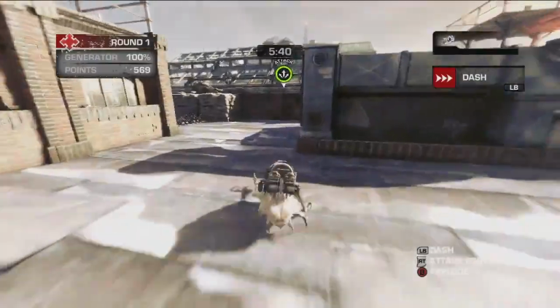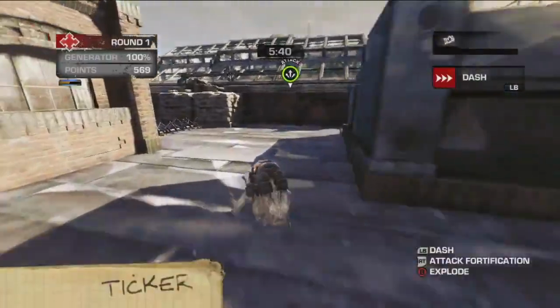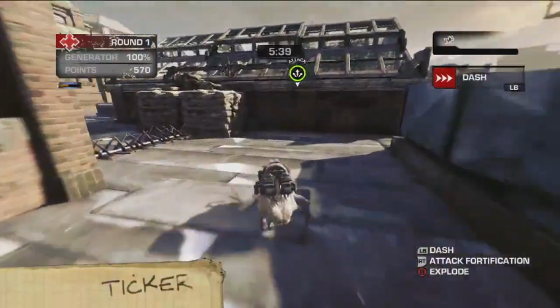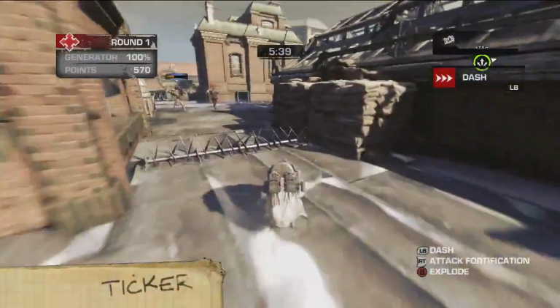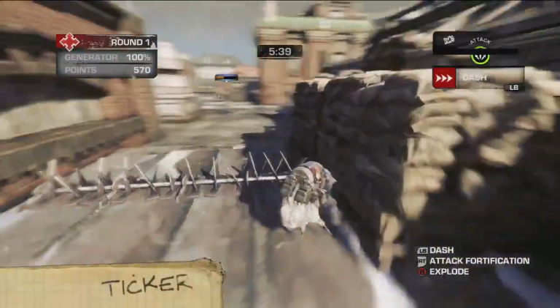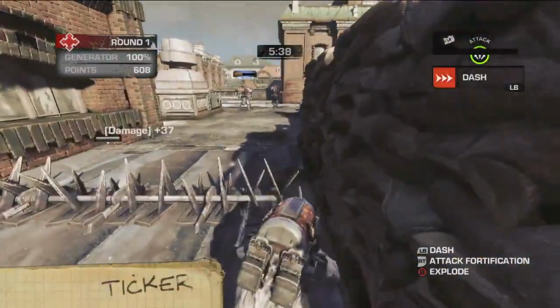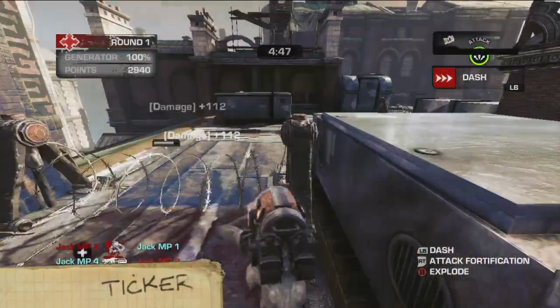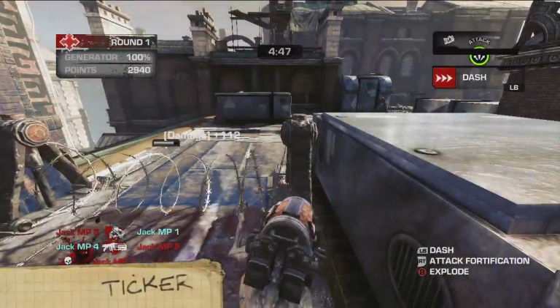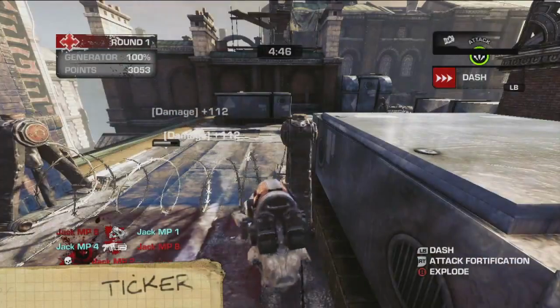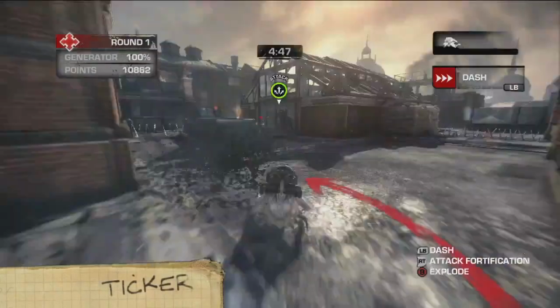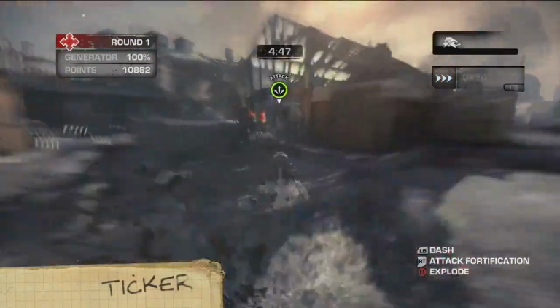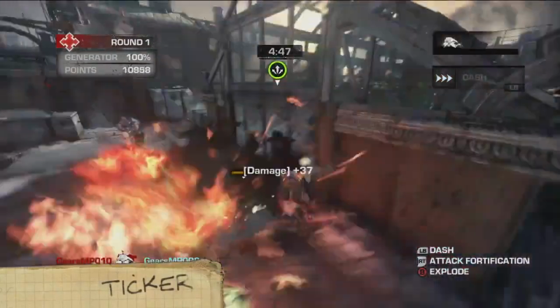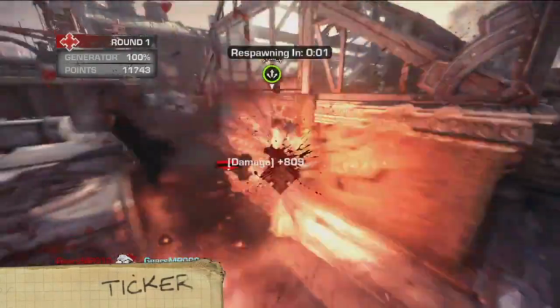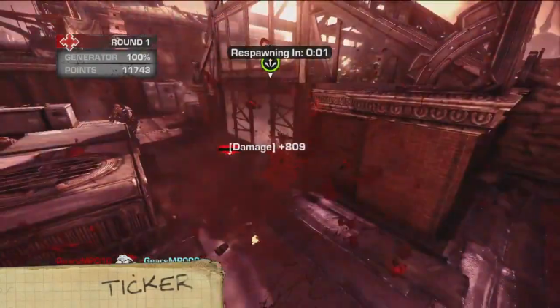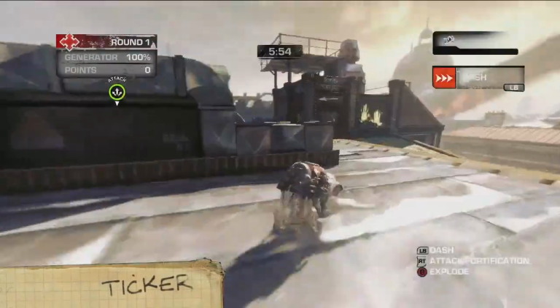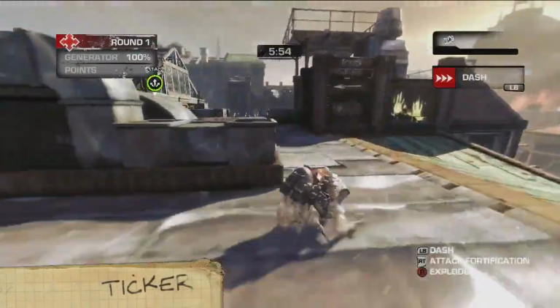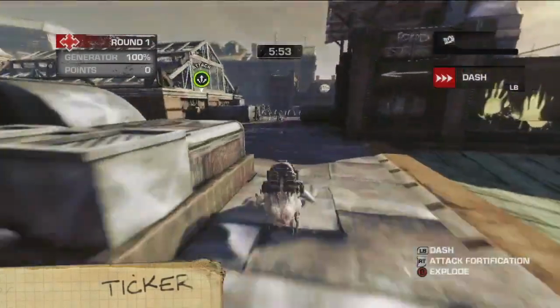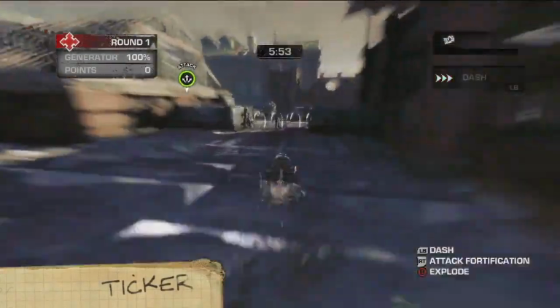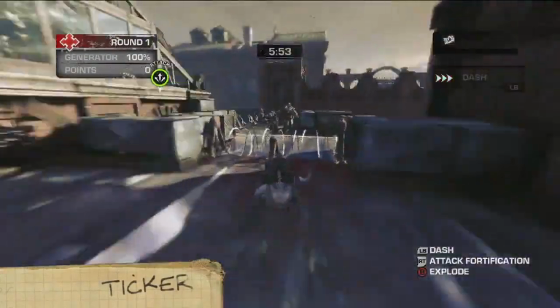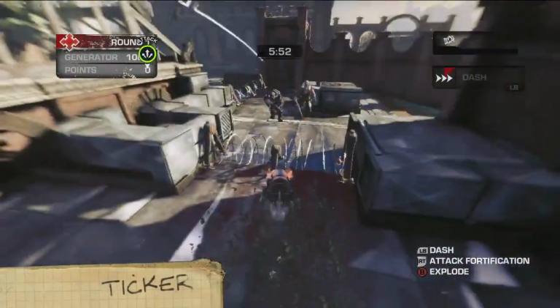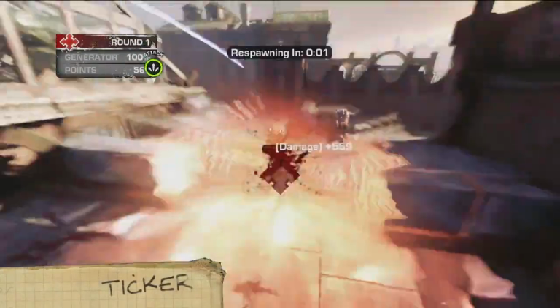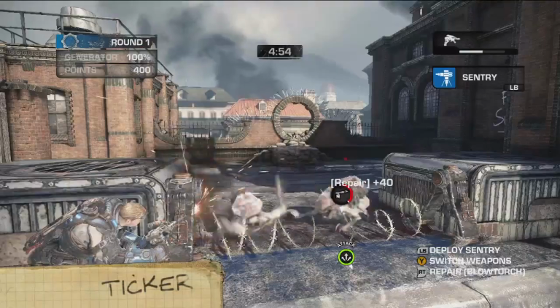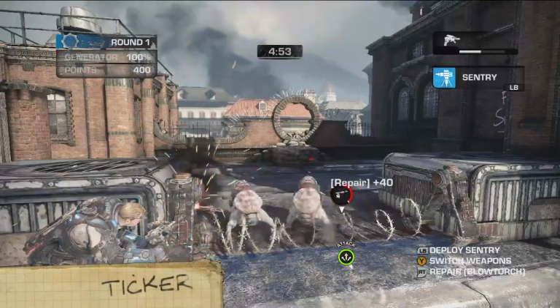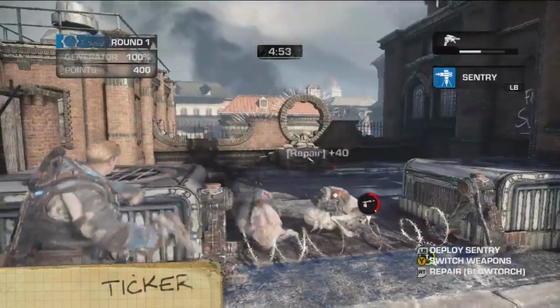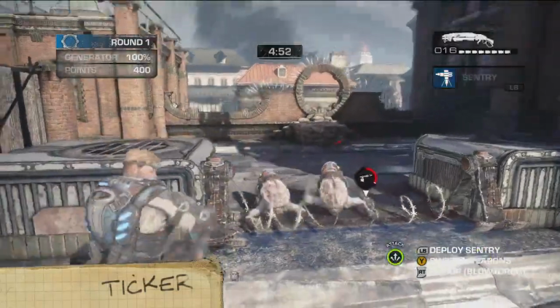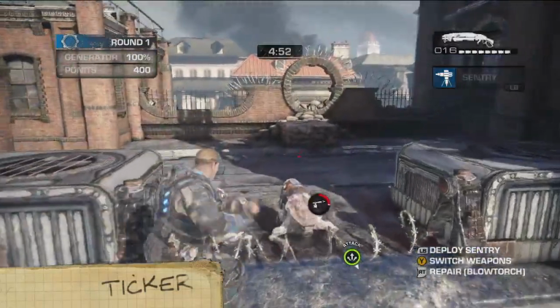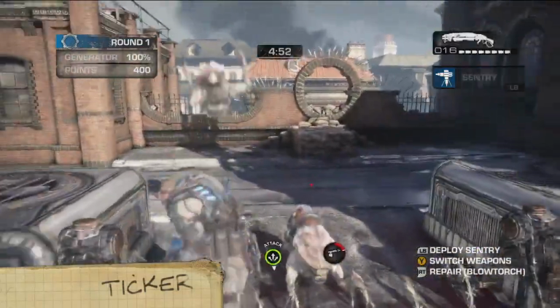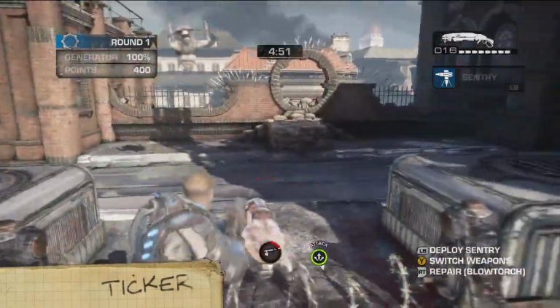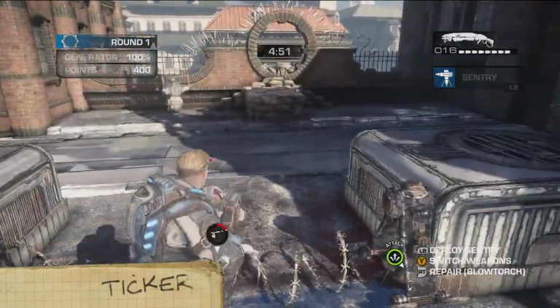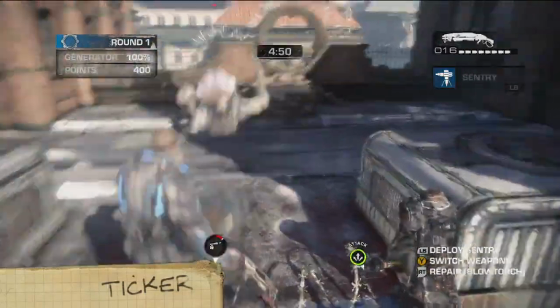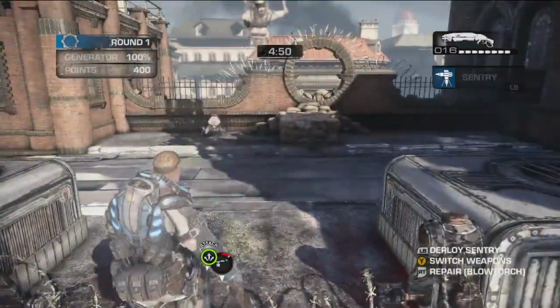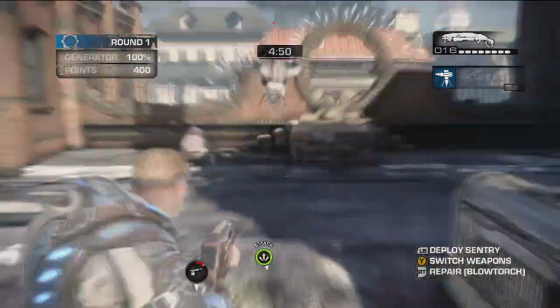First up, the Ticker. He chomps defenses, self-destructs, and has the ability to dash really, really fast. And he's just so cute. Yes, he is. Yes, he is.